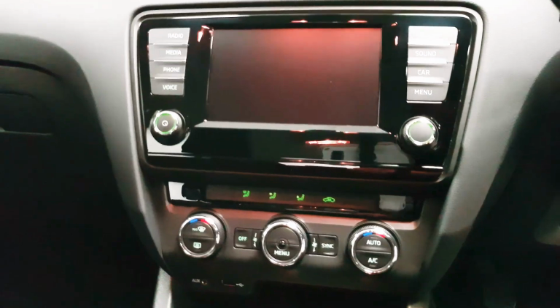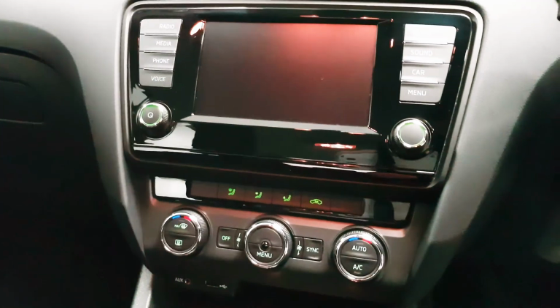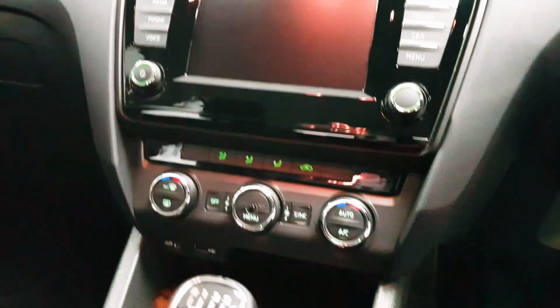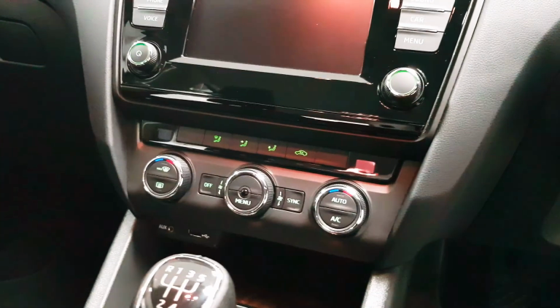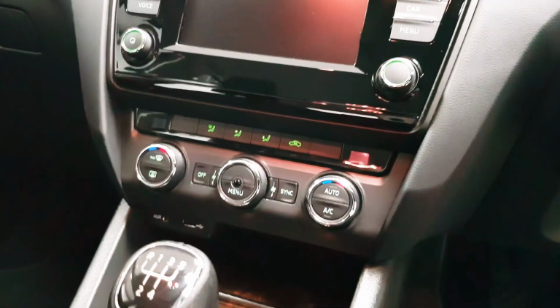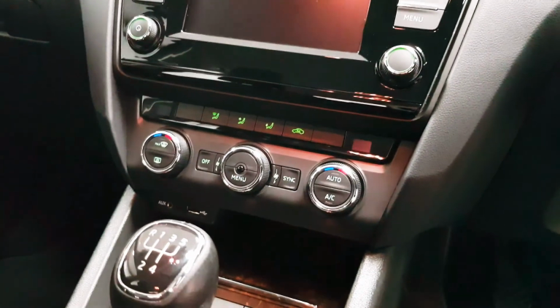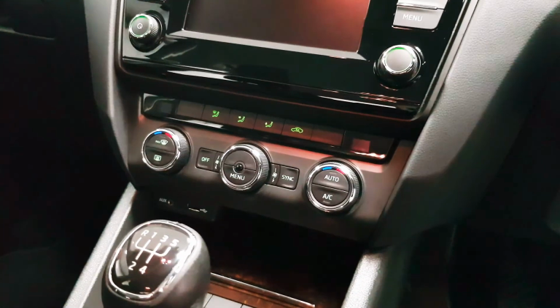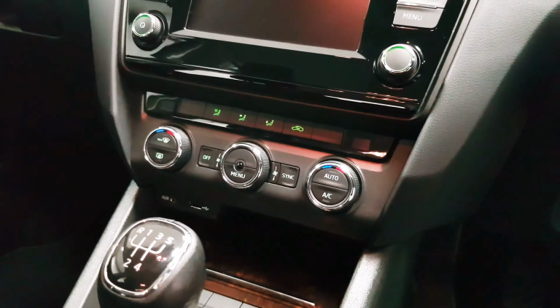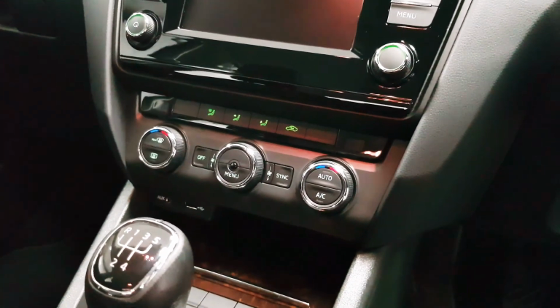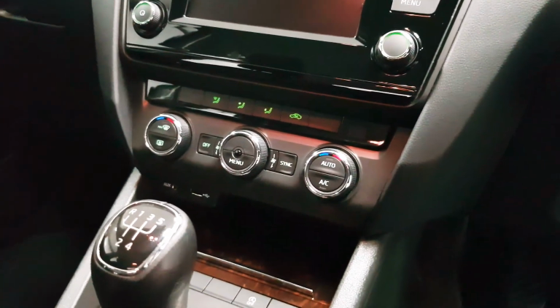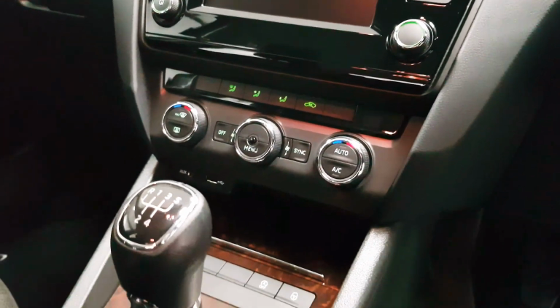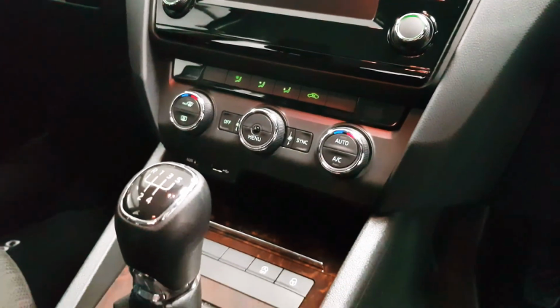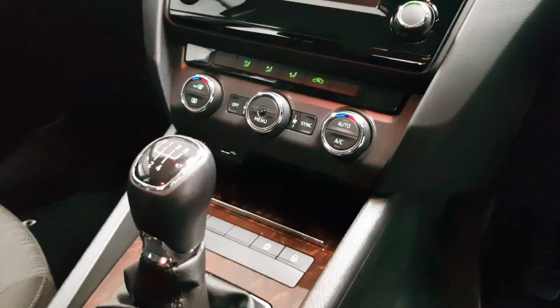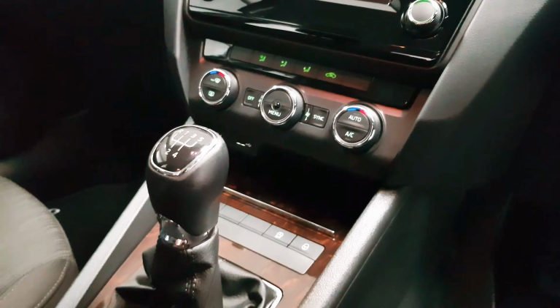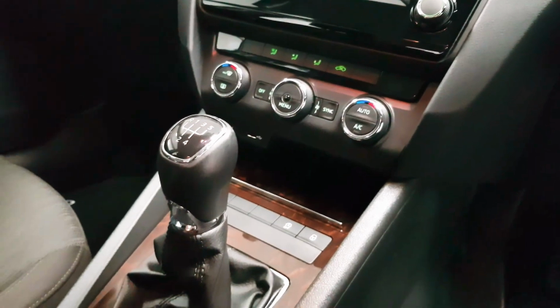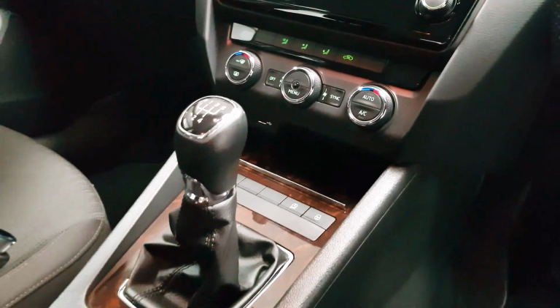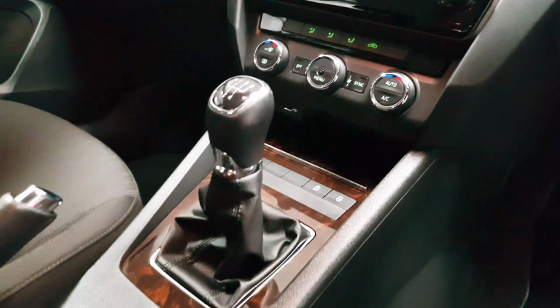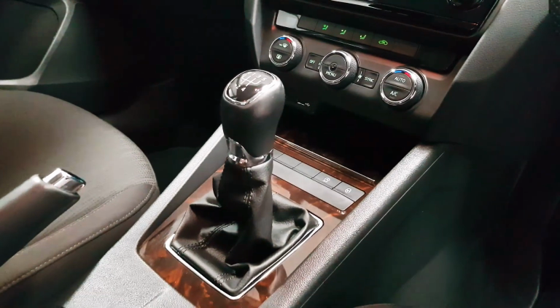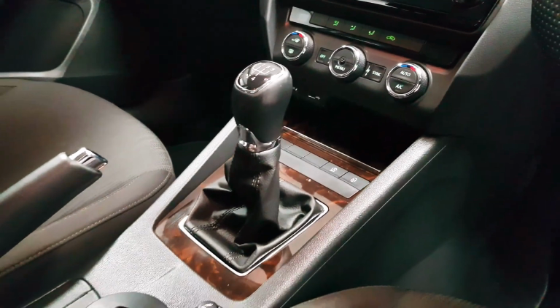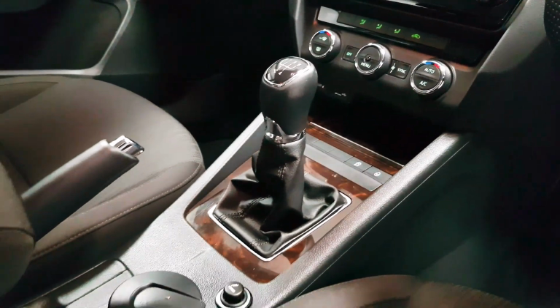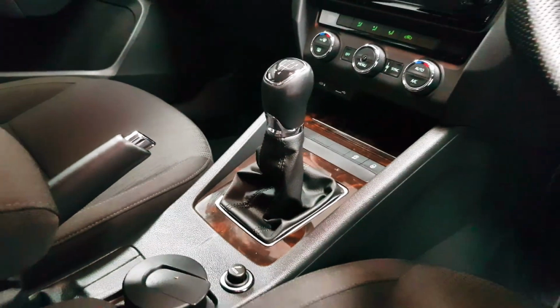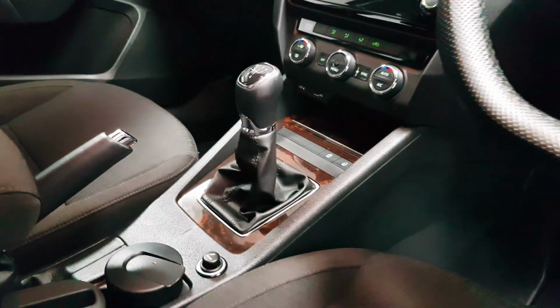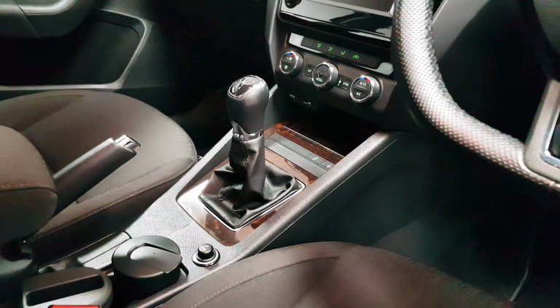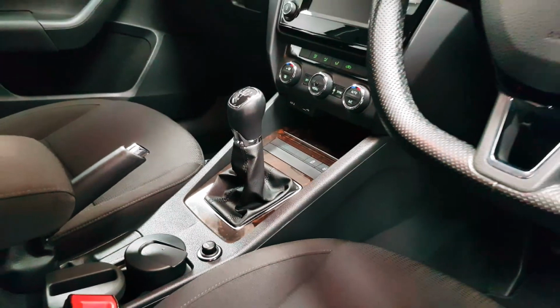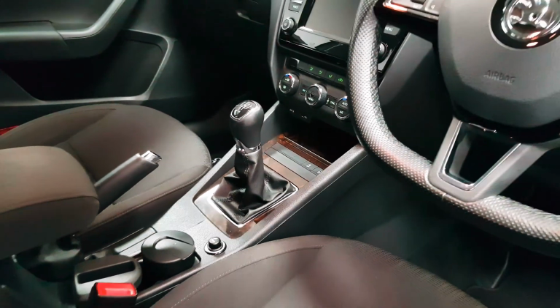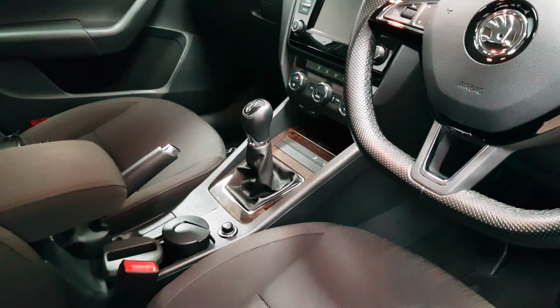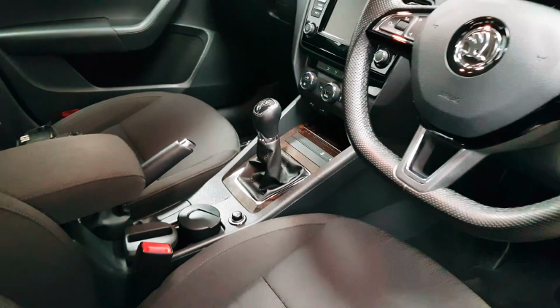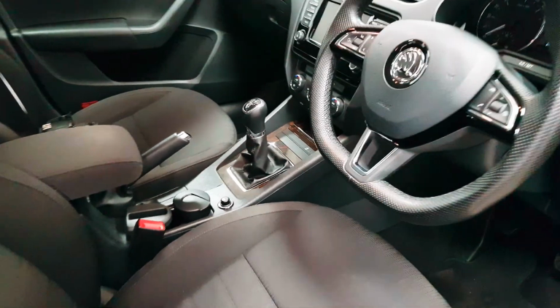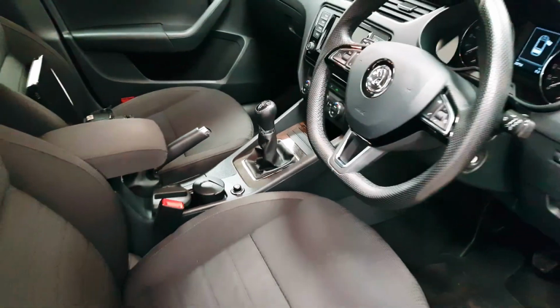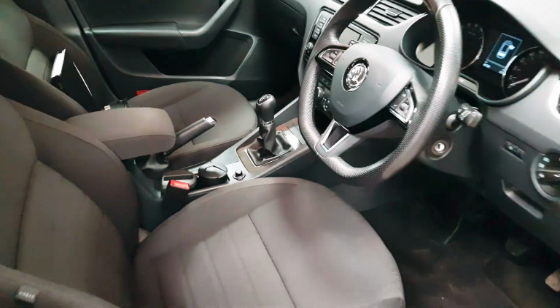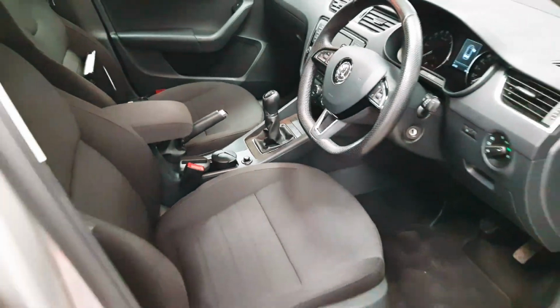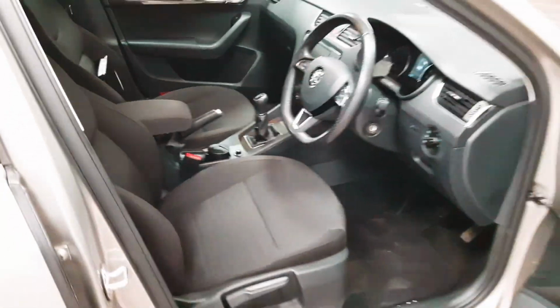The car has dual climate control, which means you can have the left and right-hand side of the cabin at two different temperatures. USB connection is there, there's an auxiliary input — and again you can see the wood trim. Lots of storage around the cabin as well.